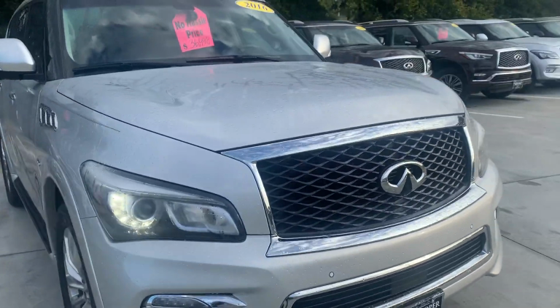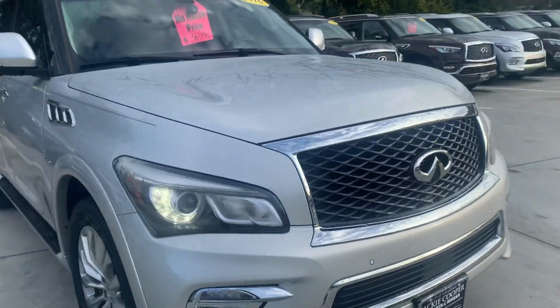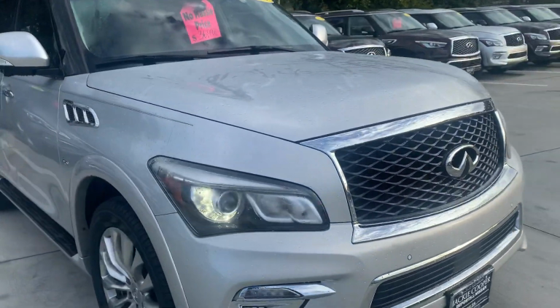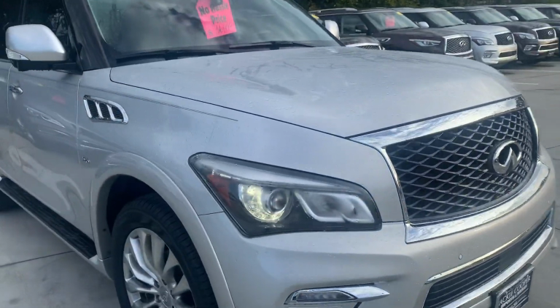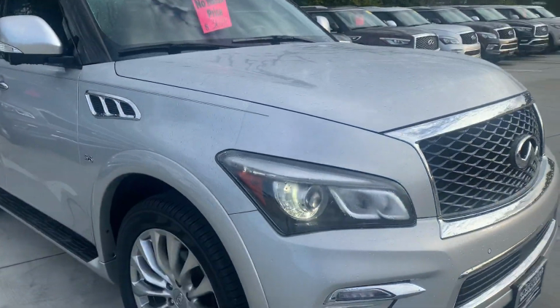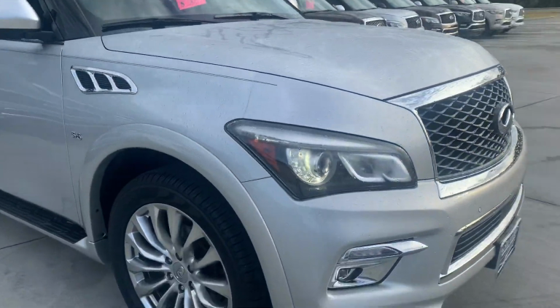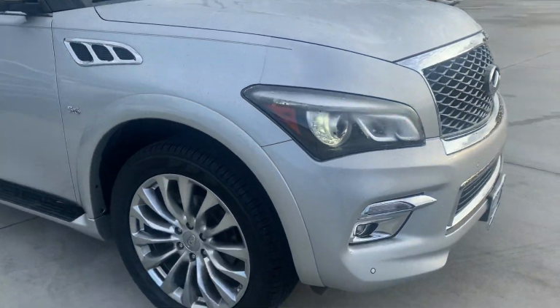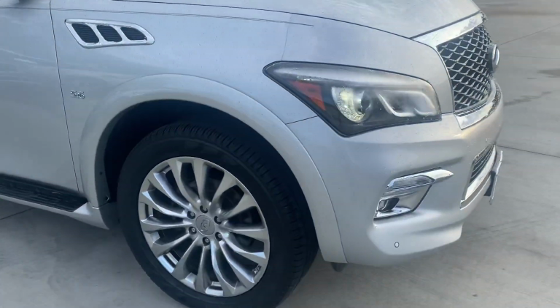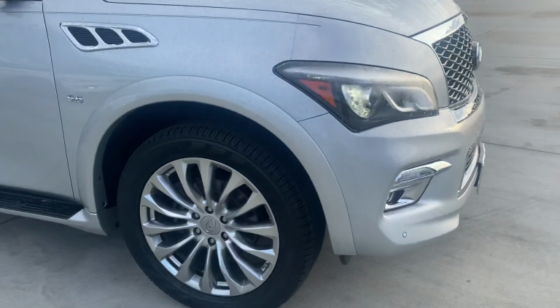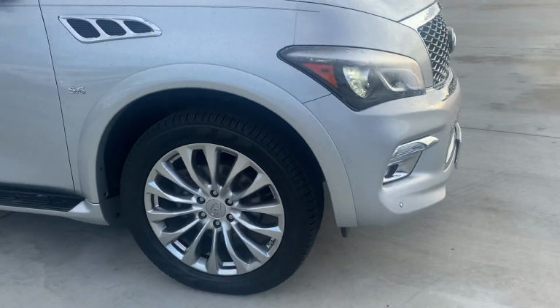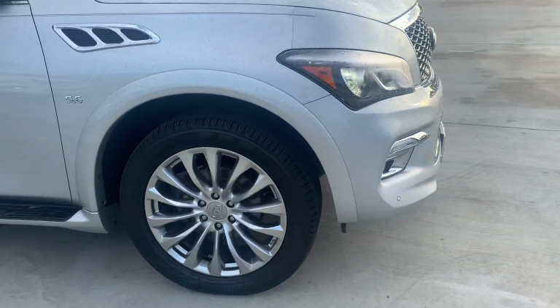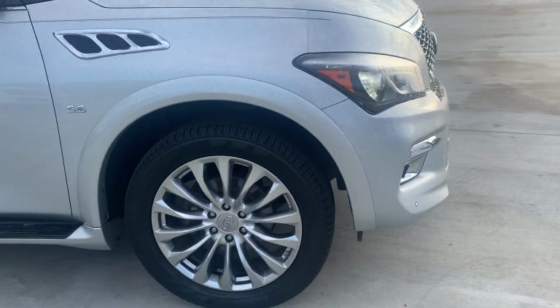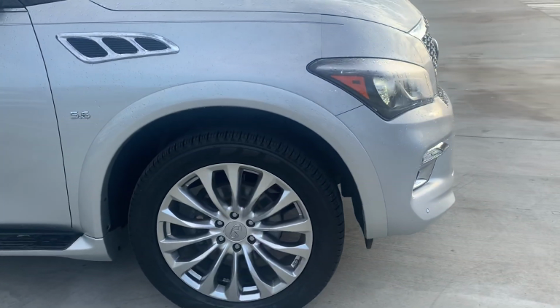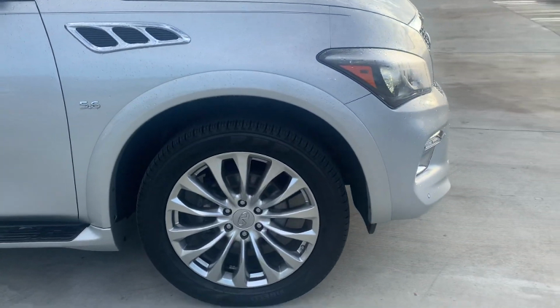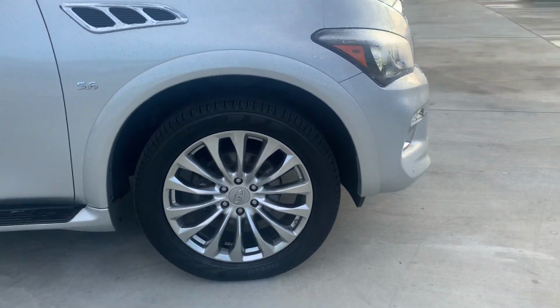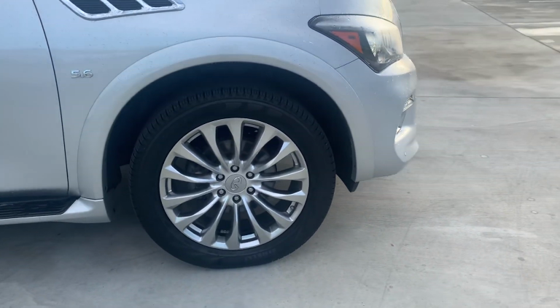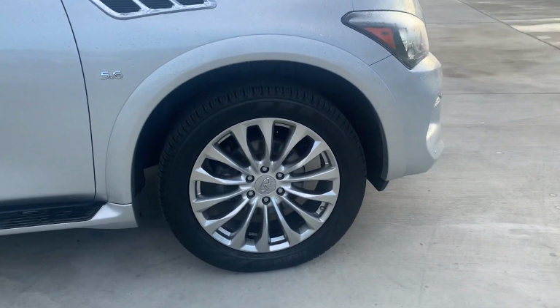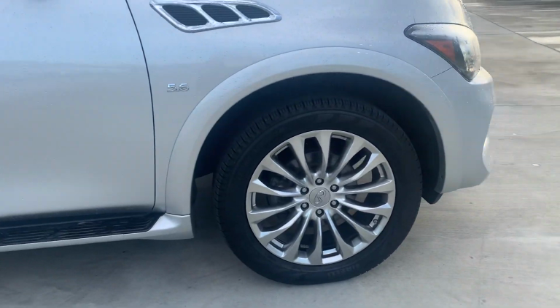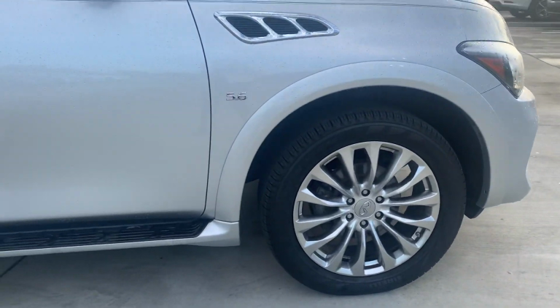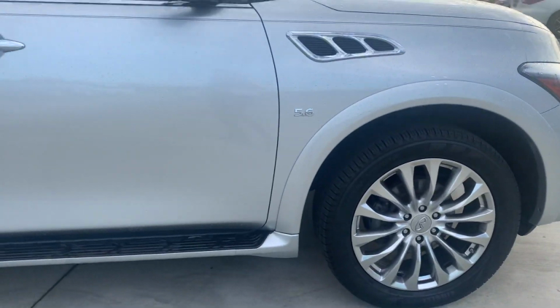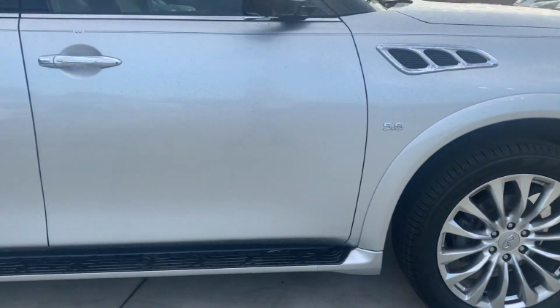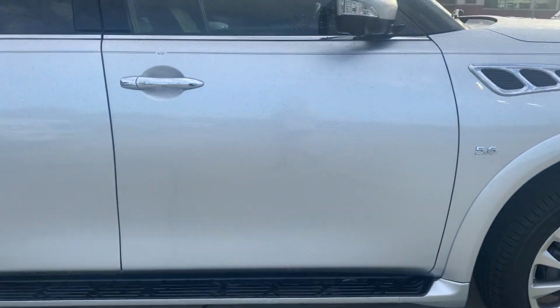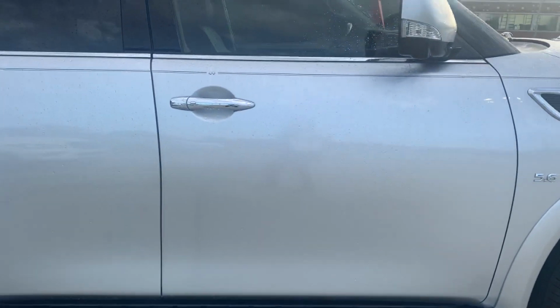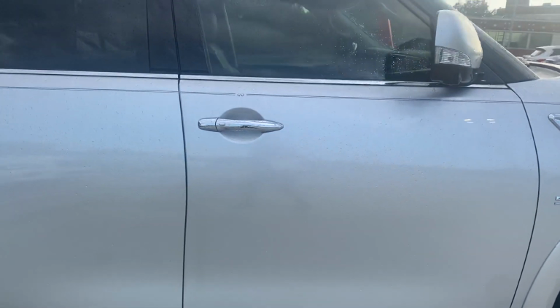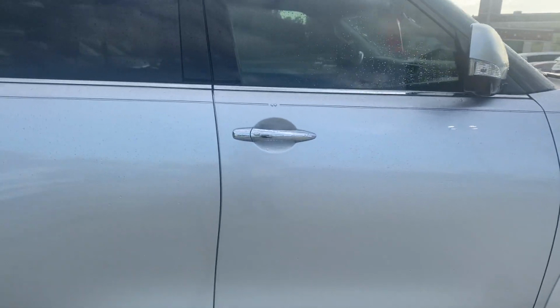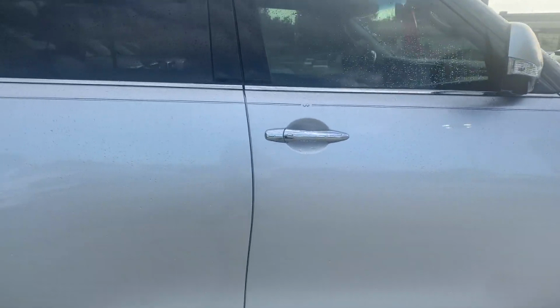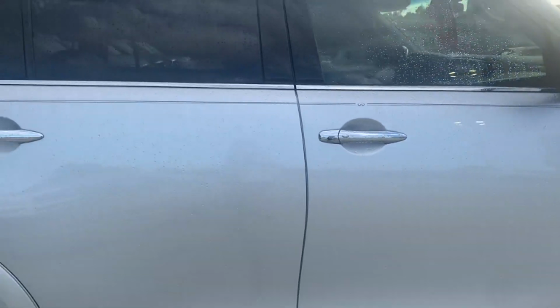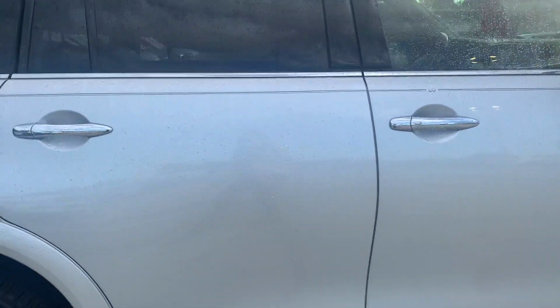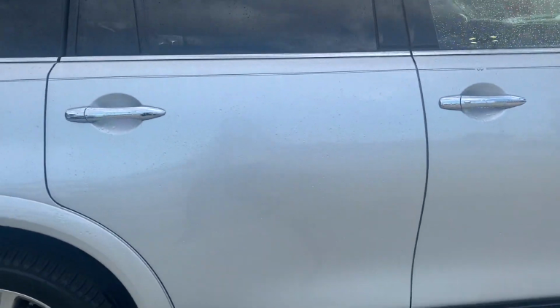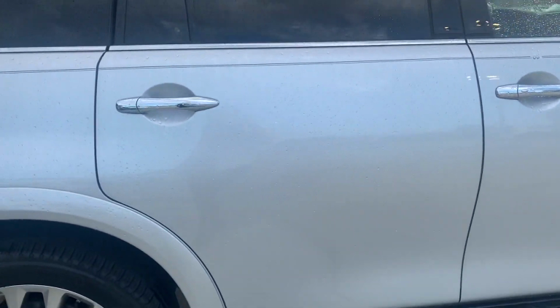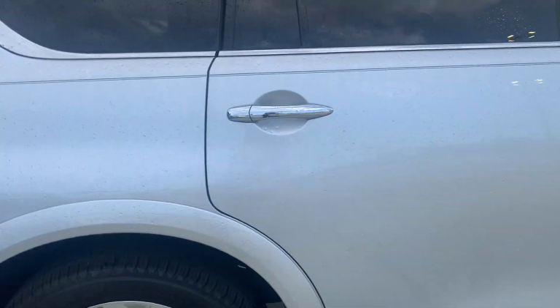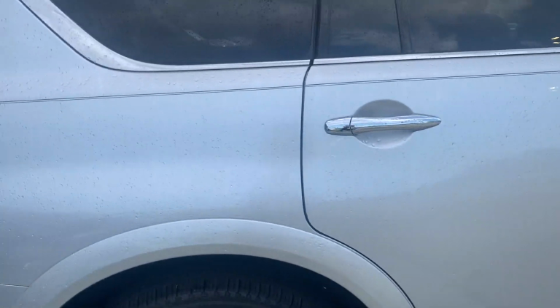Just kind of give you a walk around. Good looking wheels and tires — that does look like the bigger wheel package. Exterior looks really good.